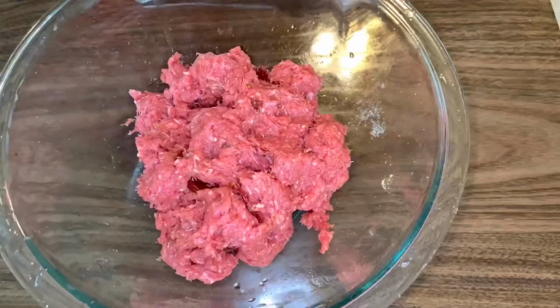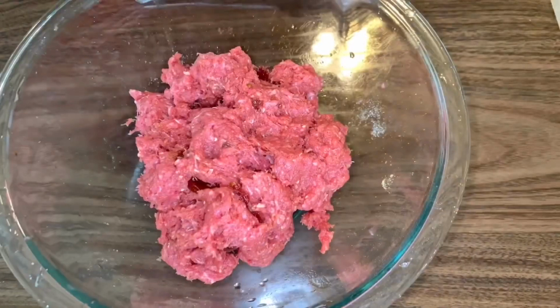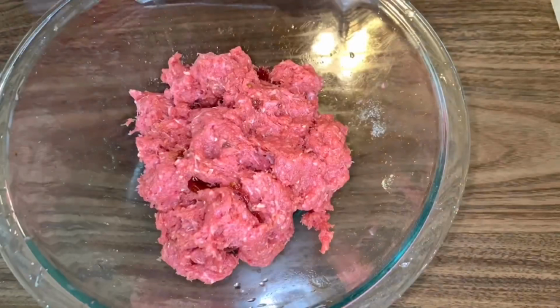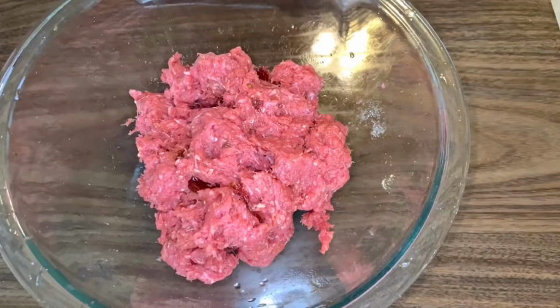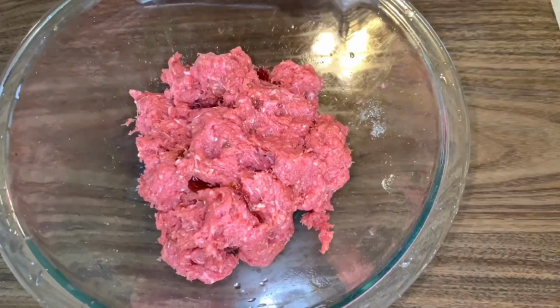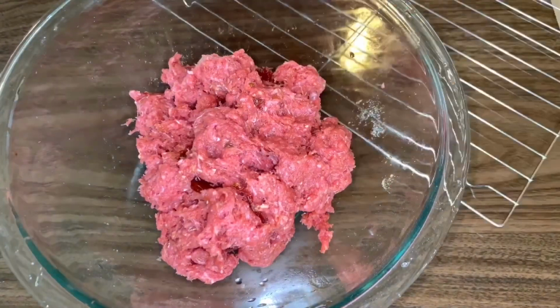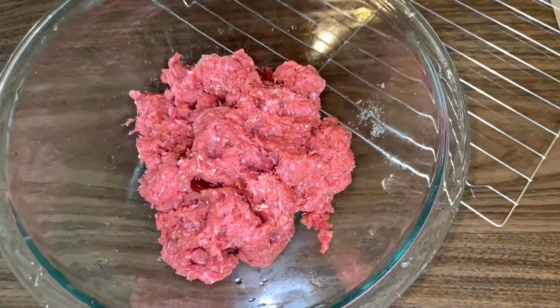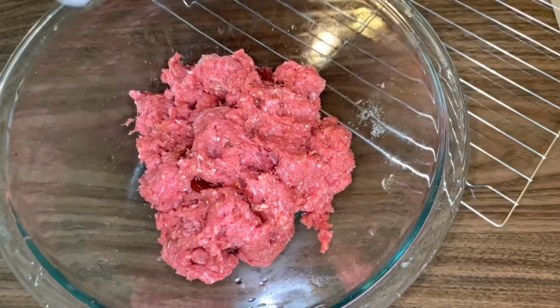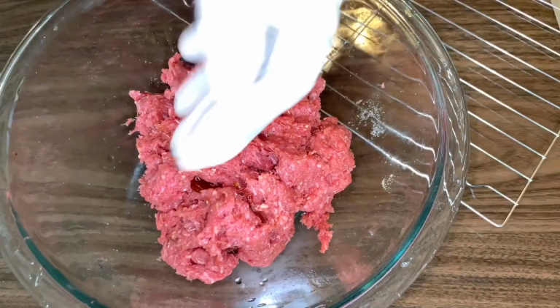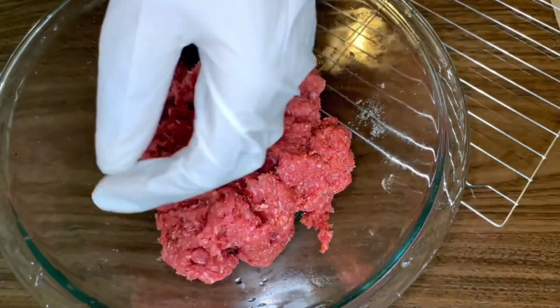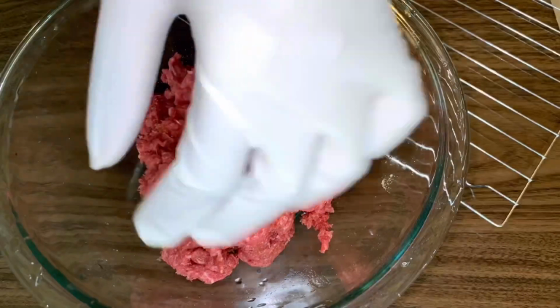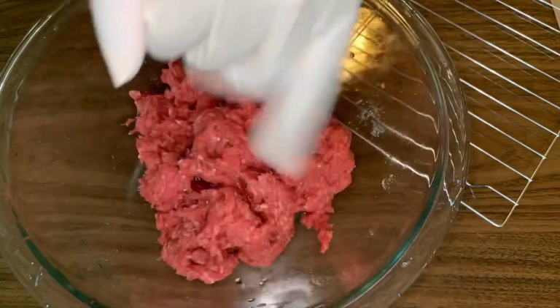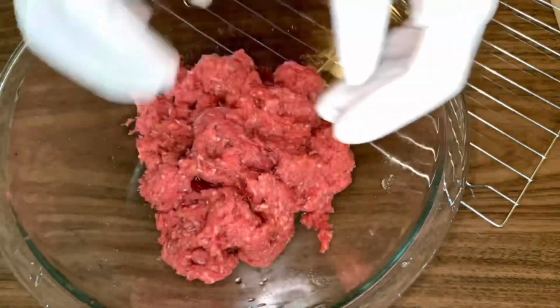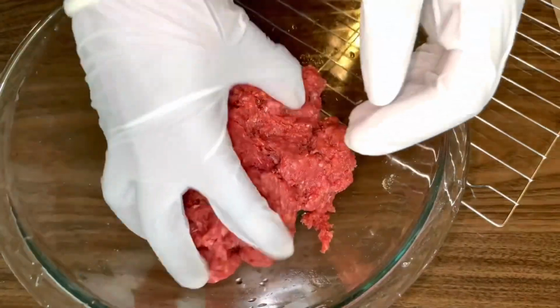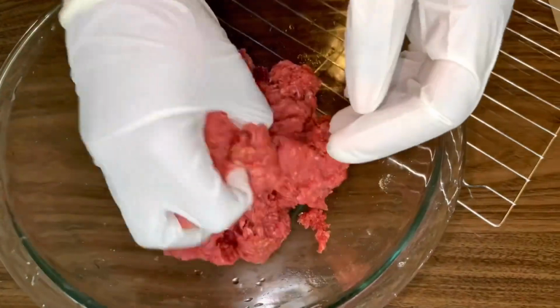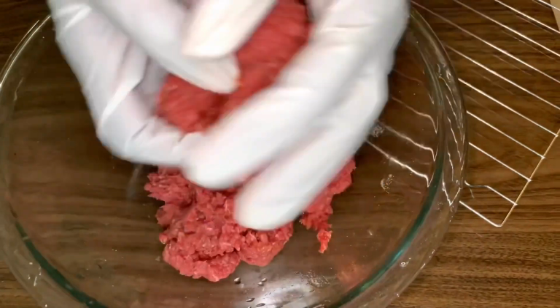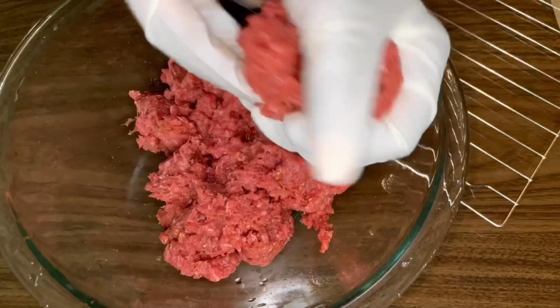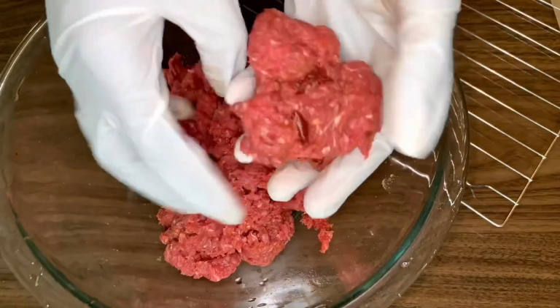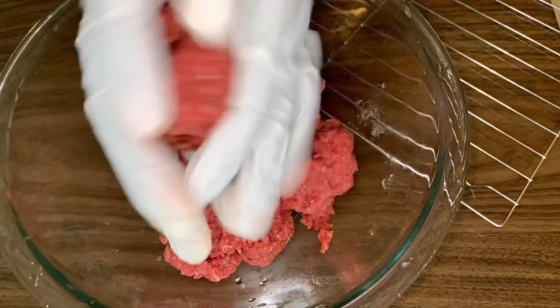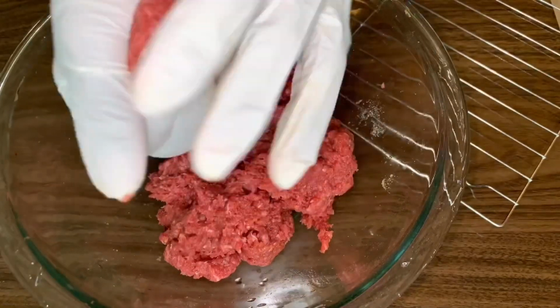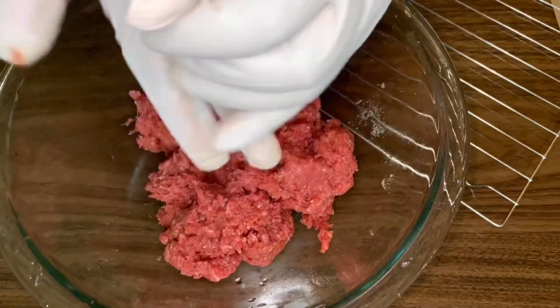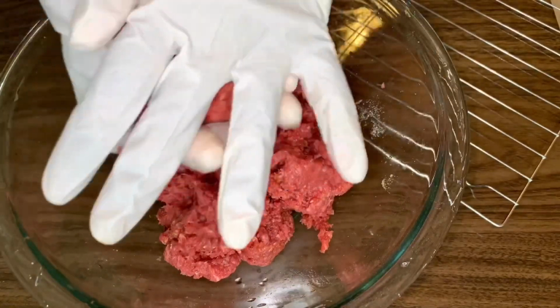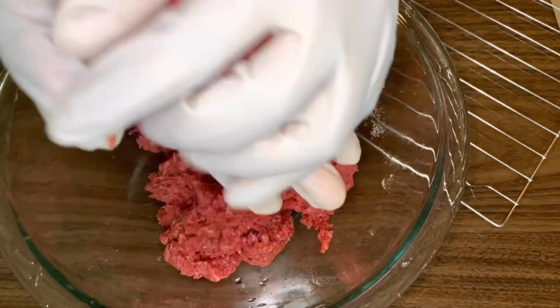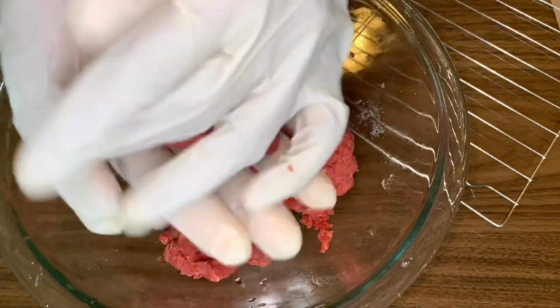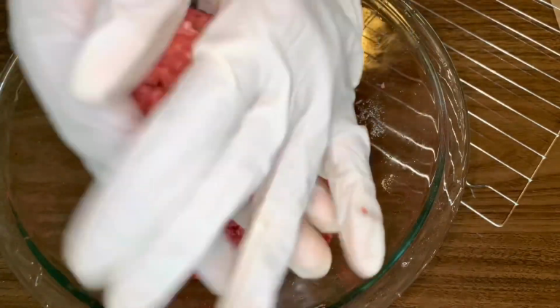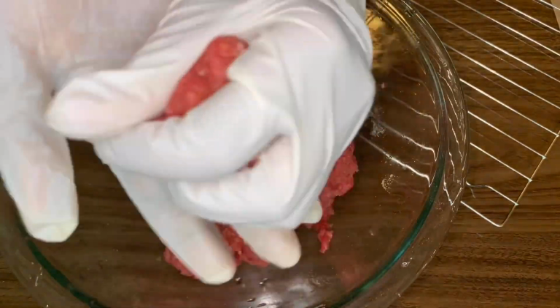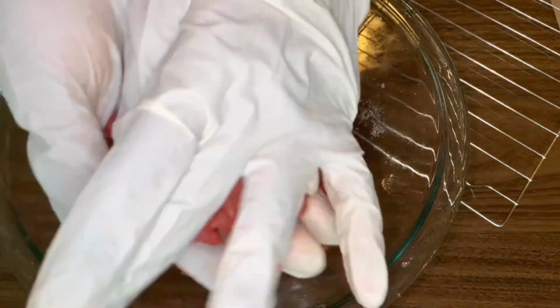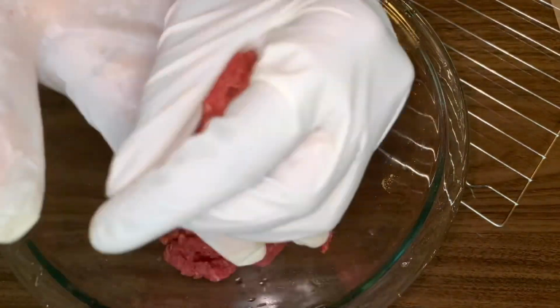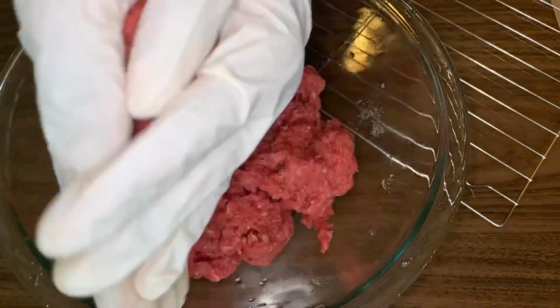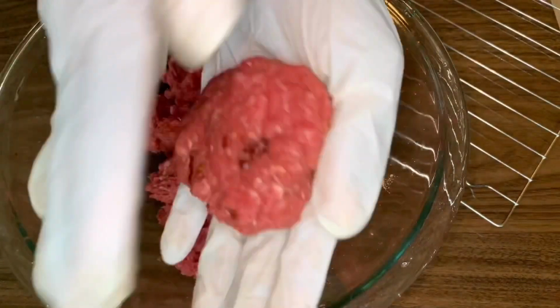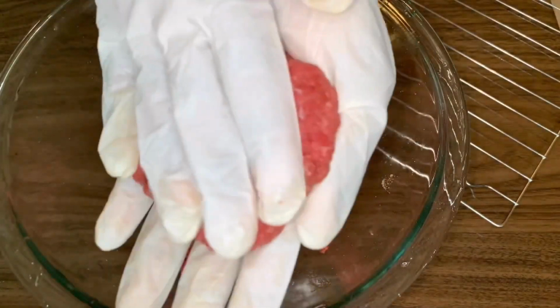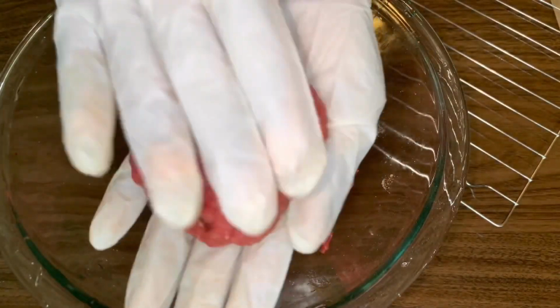To prep your burger for cooking, you are going to want to create some circular patties, and you can determine how small or large you want your patties to be.